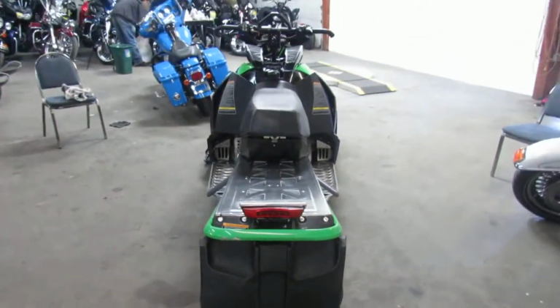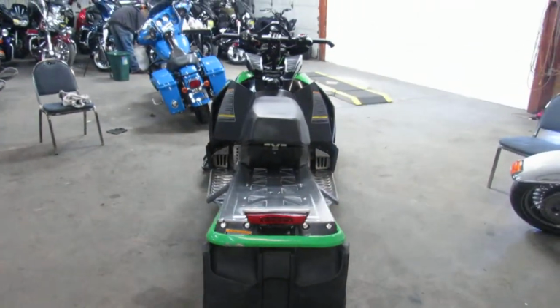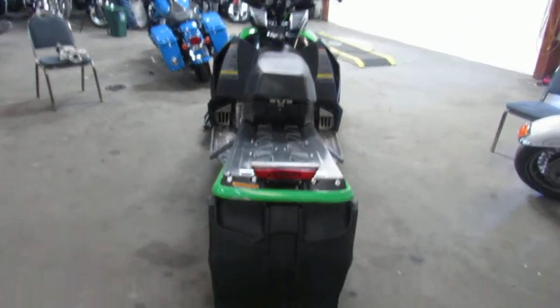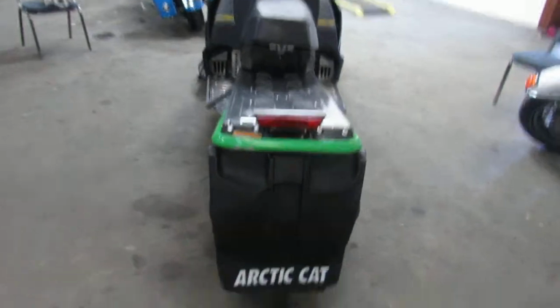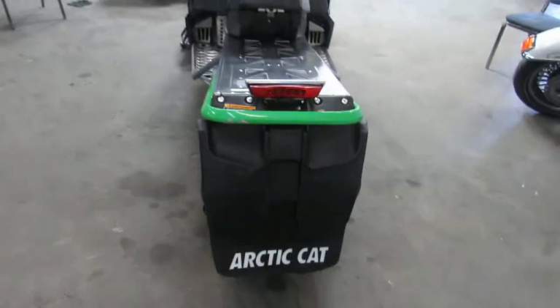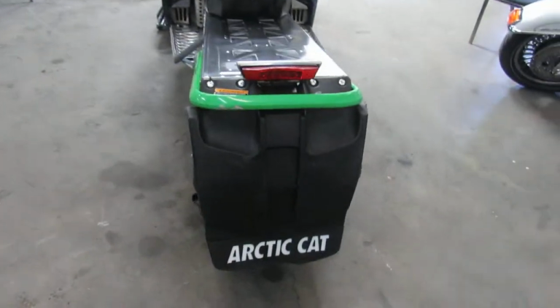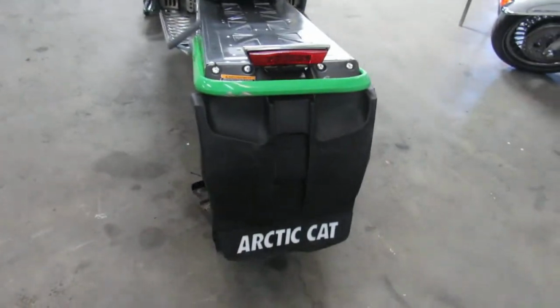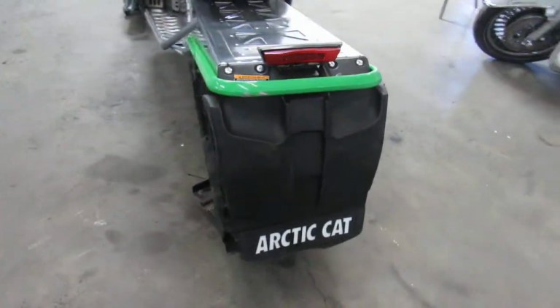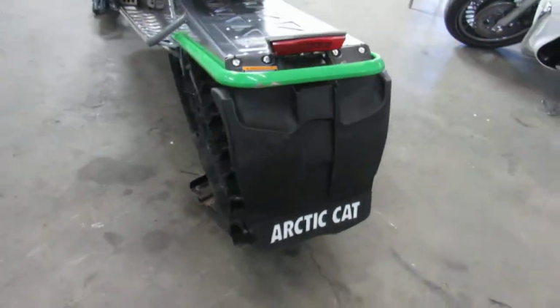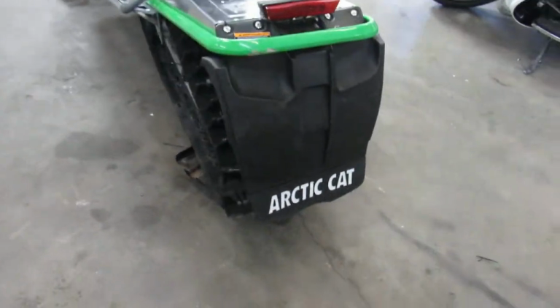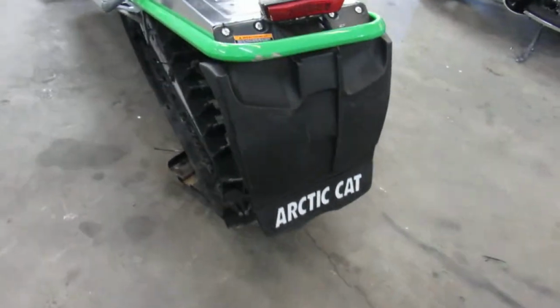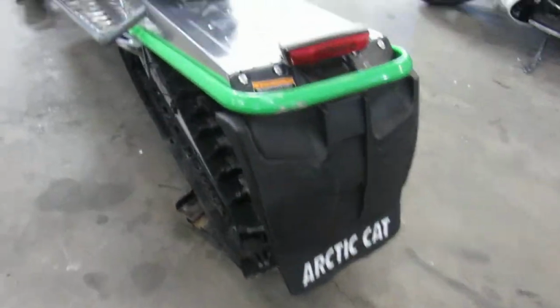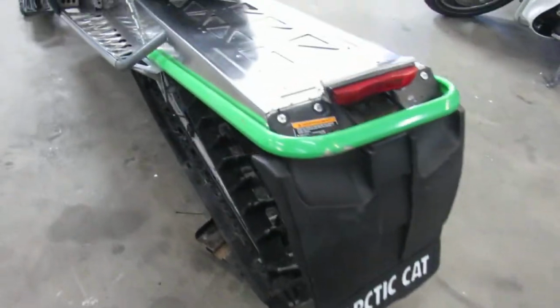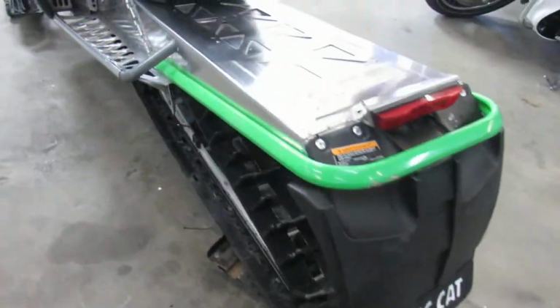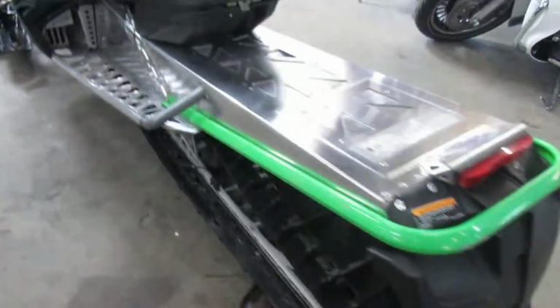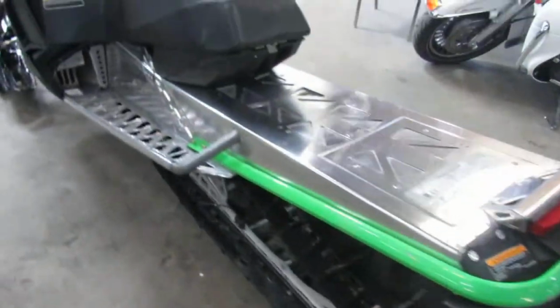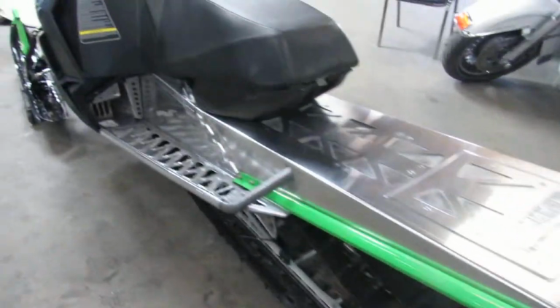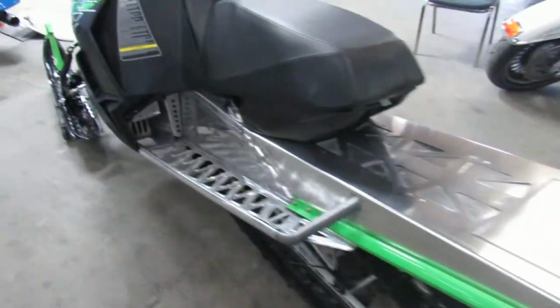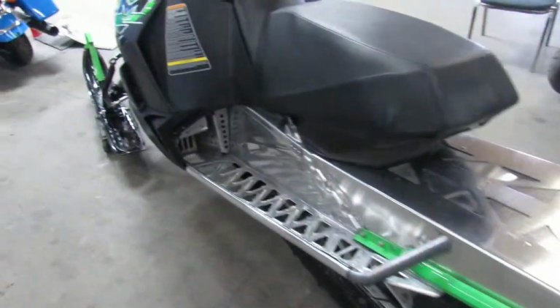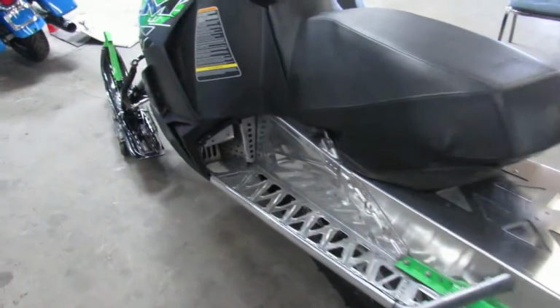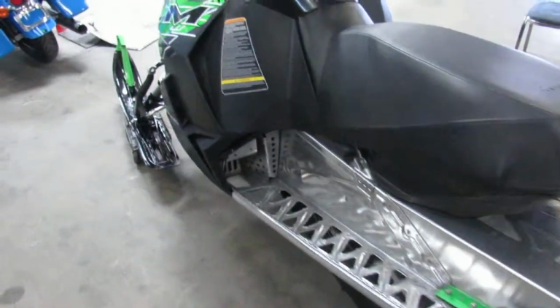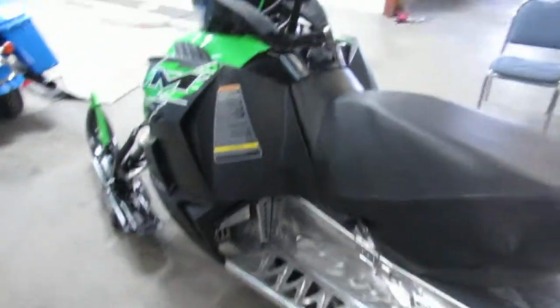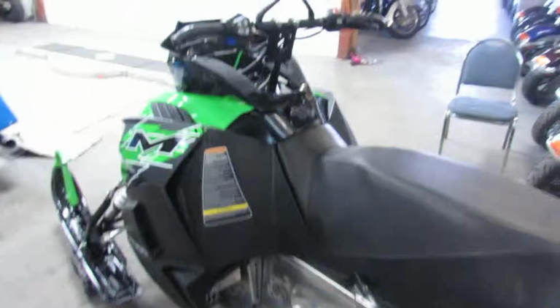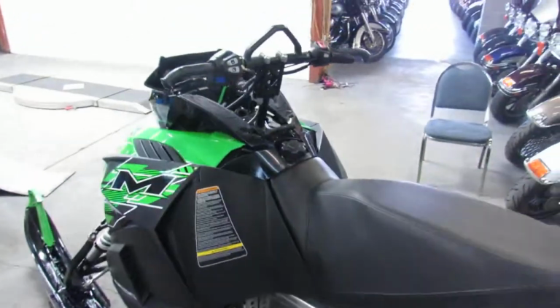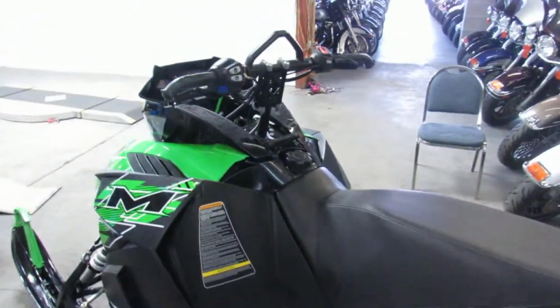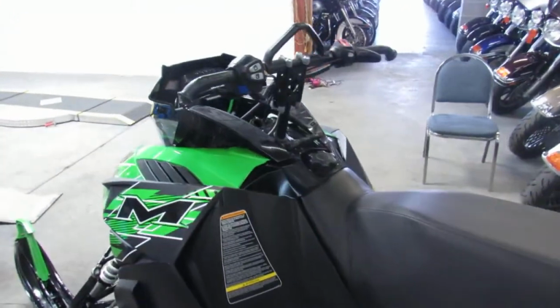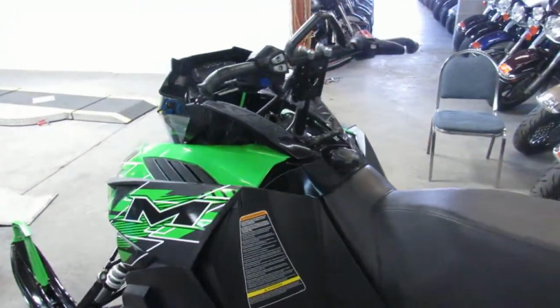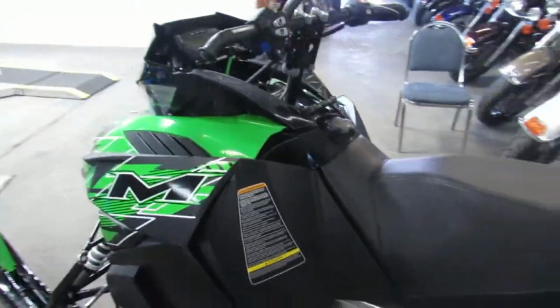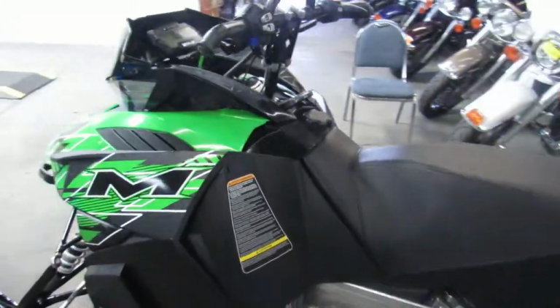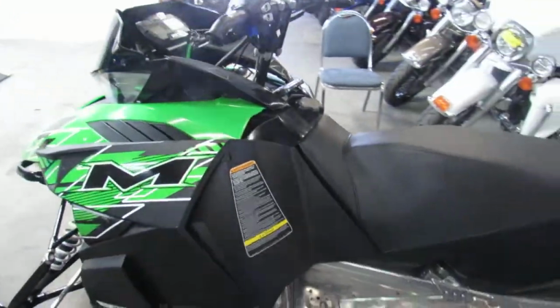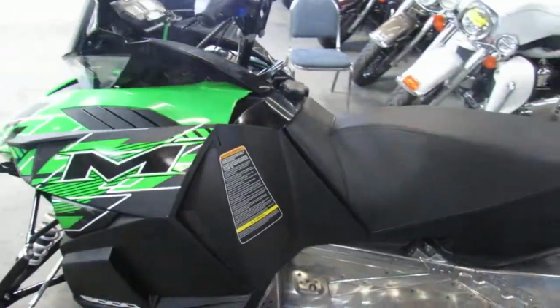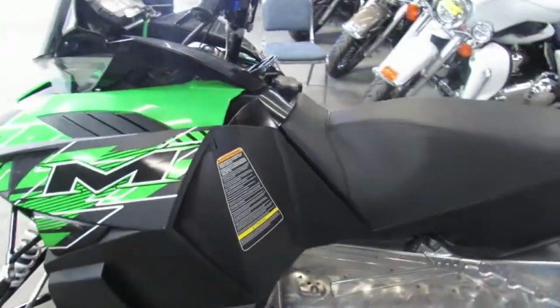It's got the hand warmers, thumb warmers, and handlebar risers. This thing's ready to tear up the trails. We got it priced $1,000 below book, so this one won't be here long.